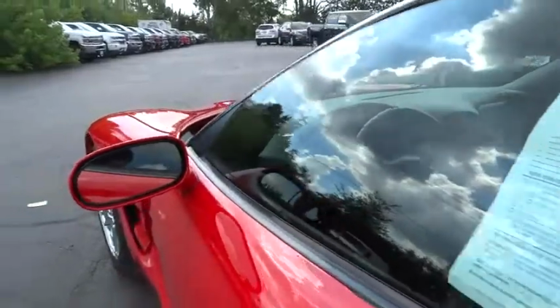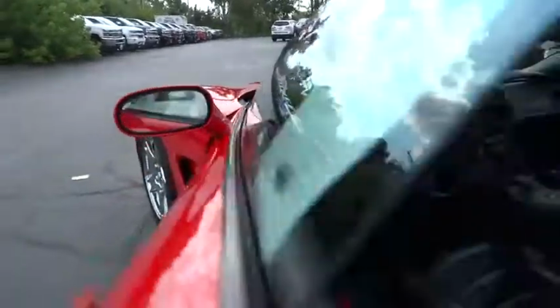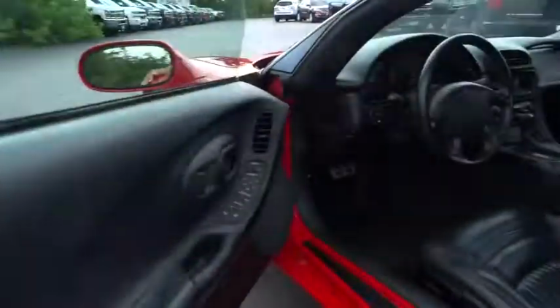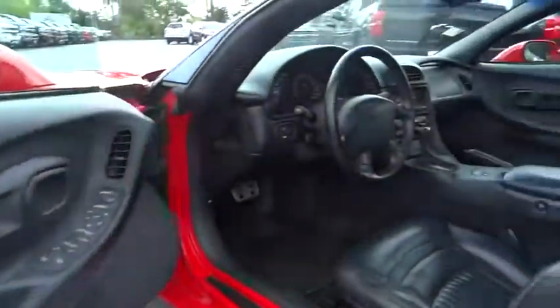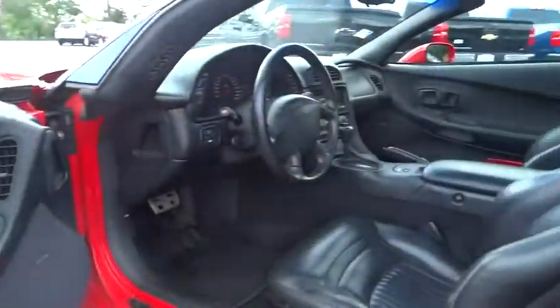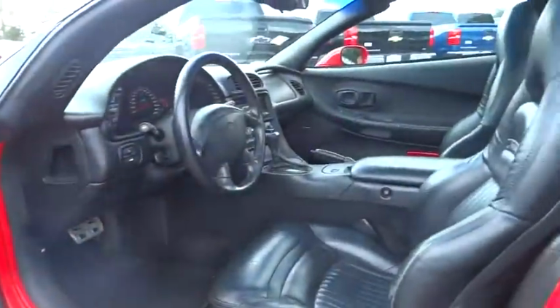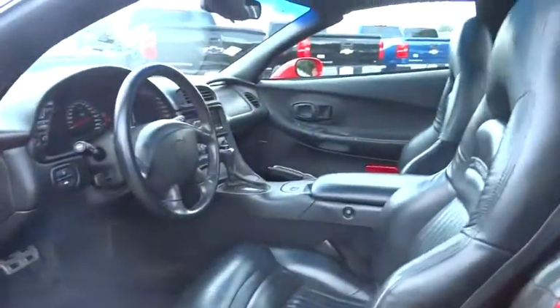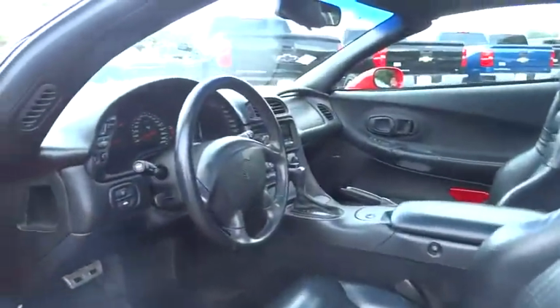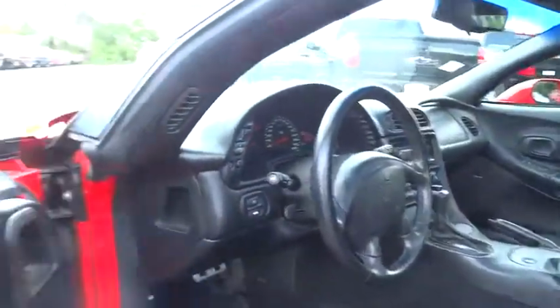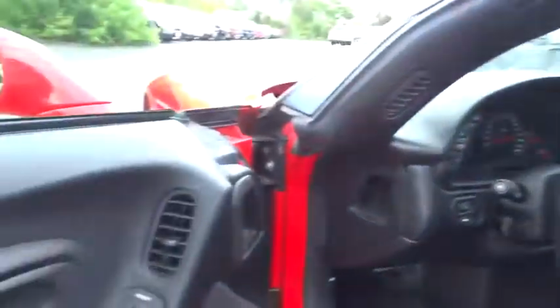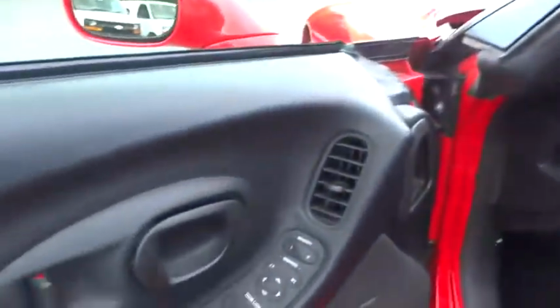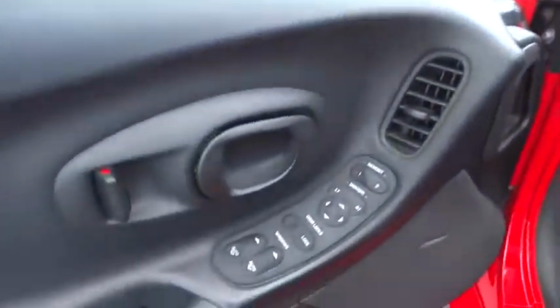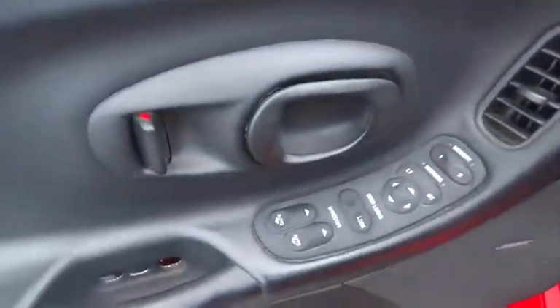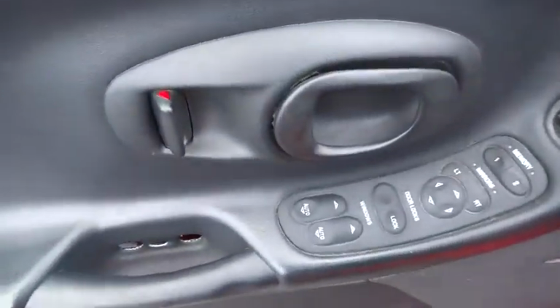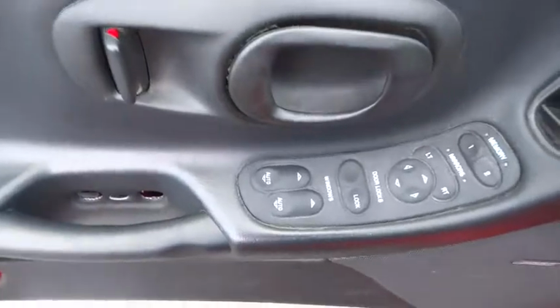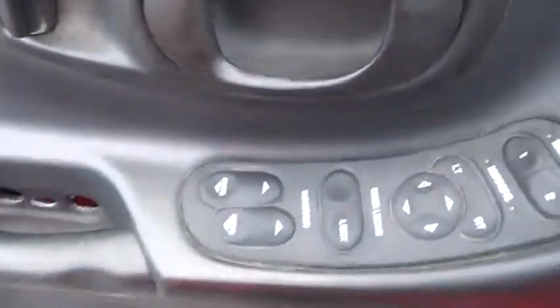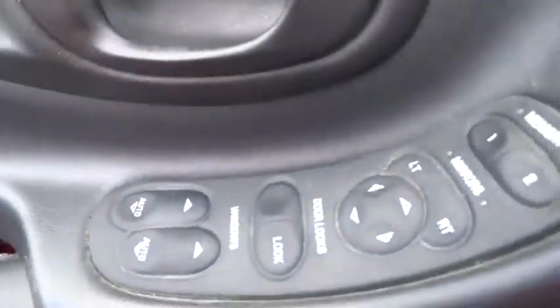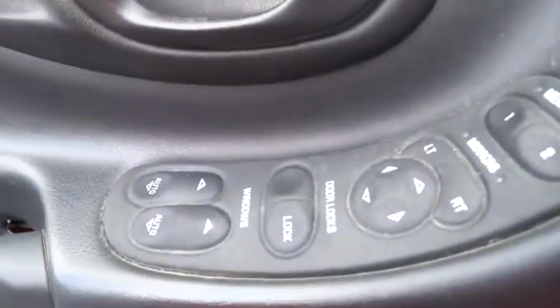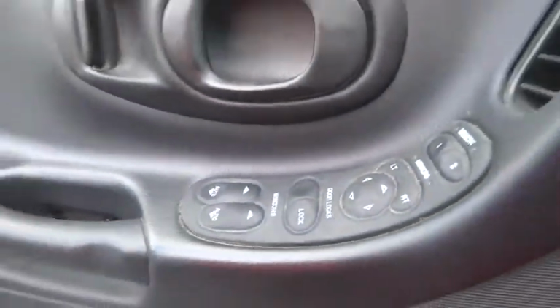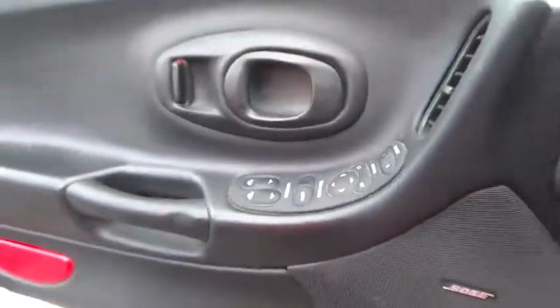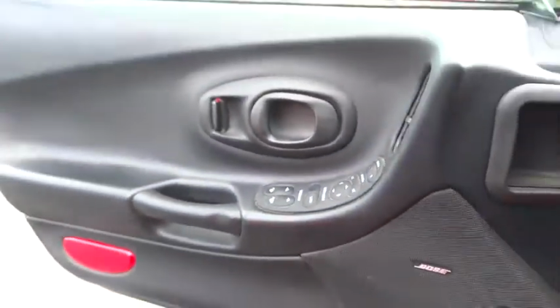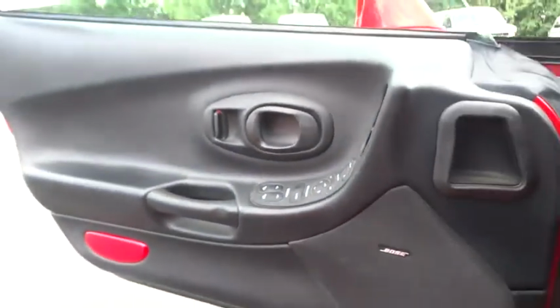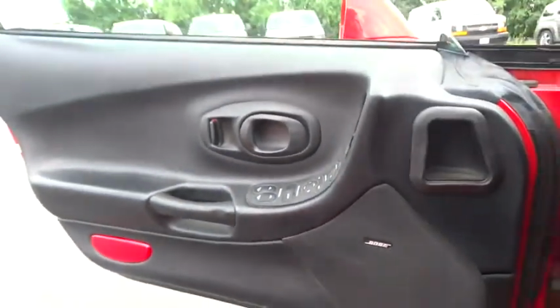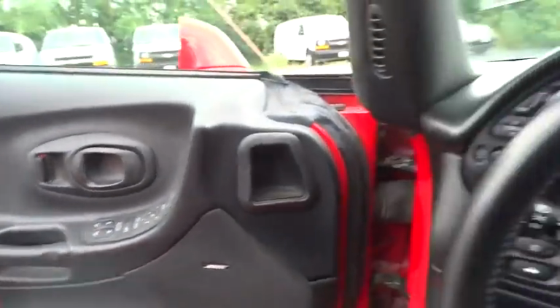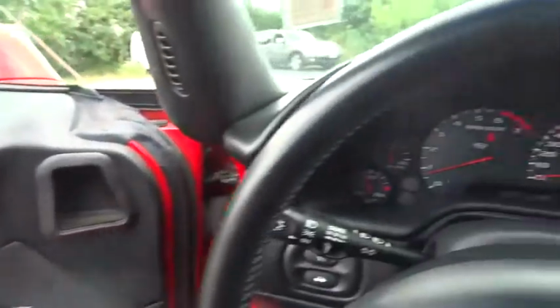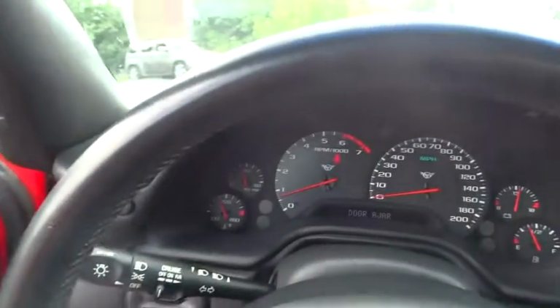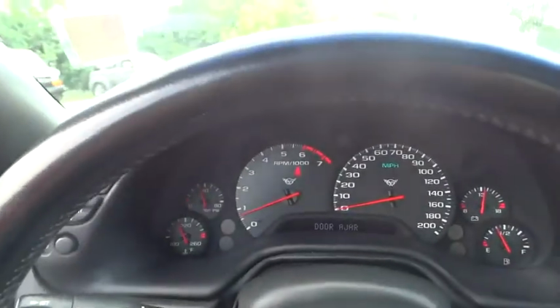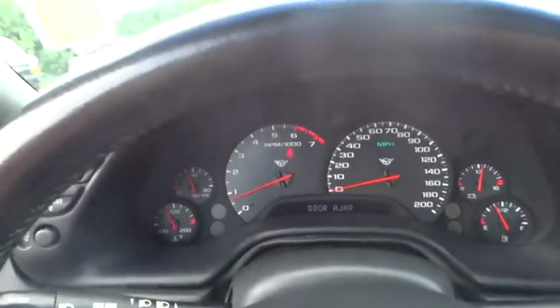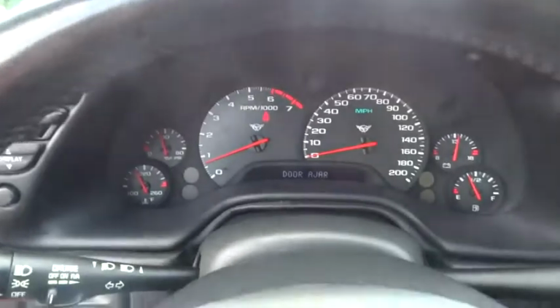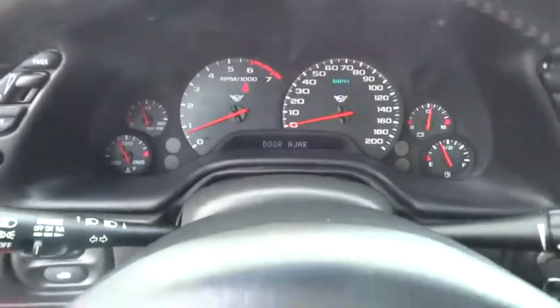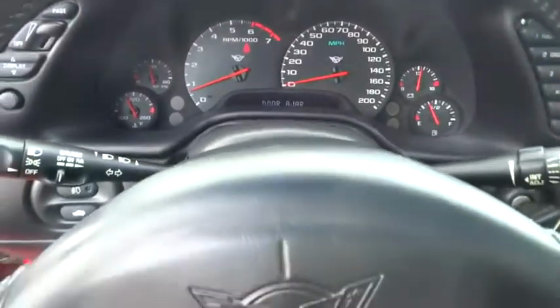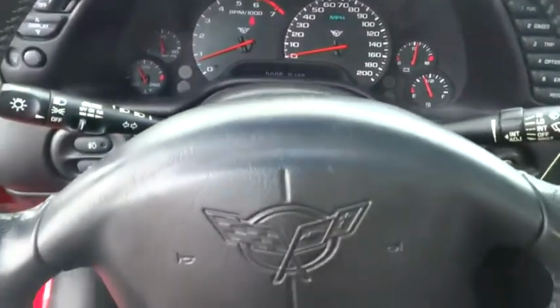Anti-lock braking system, keyless entry, traction control, leather-wrapped steering wheel, adjustable steering wheel, power steering, cruise control, aluminum wheels, four-wheel disc brakes, rear defrost.